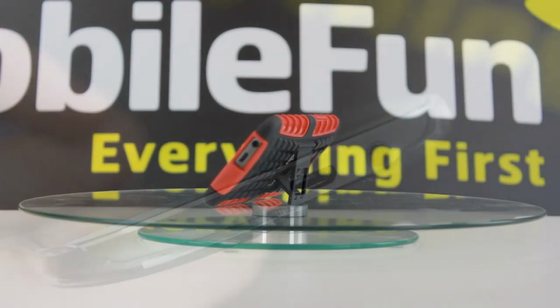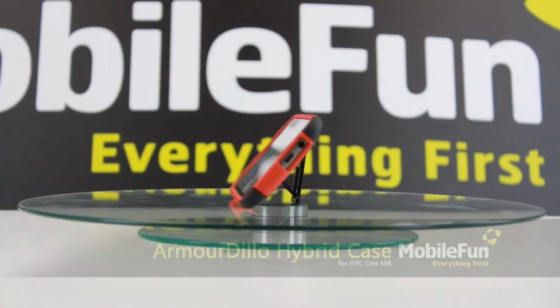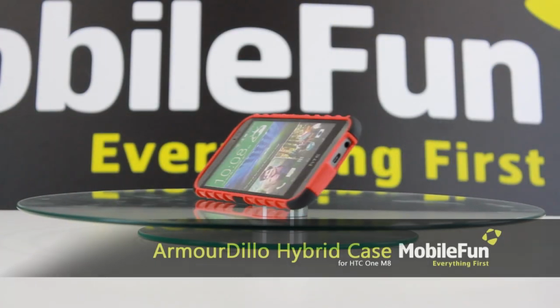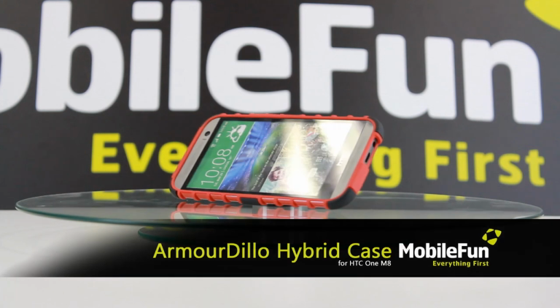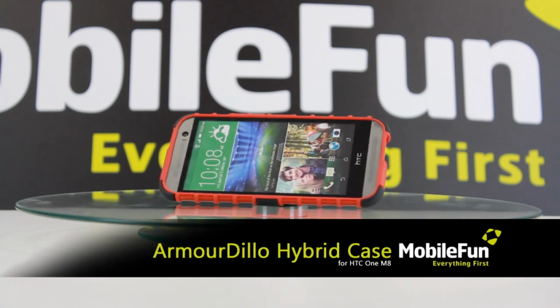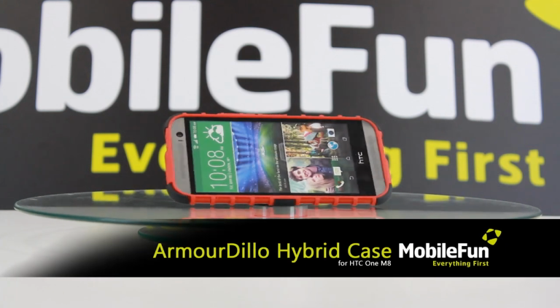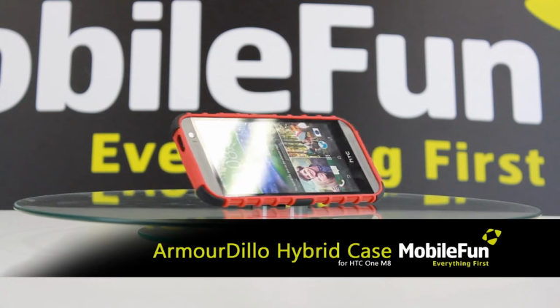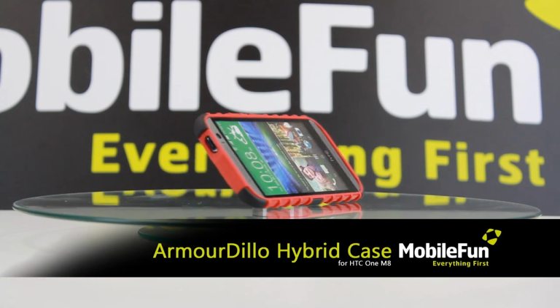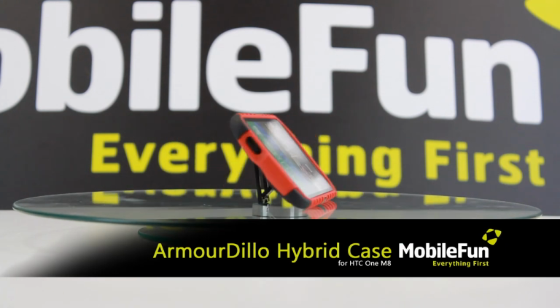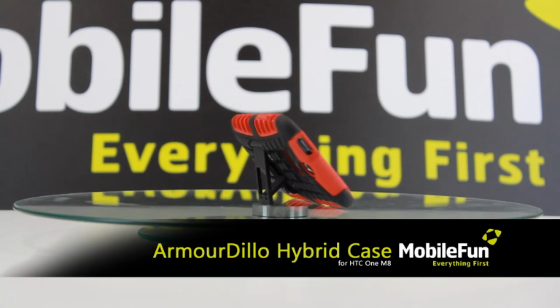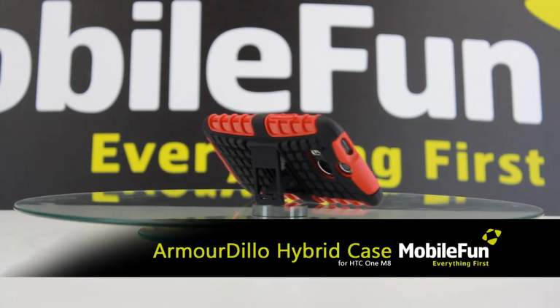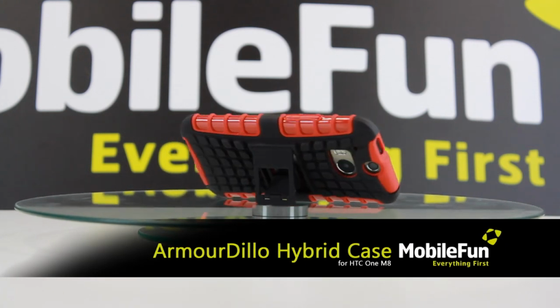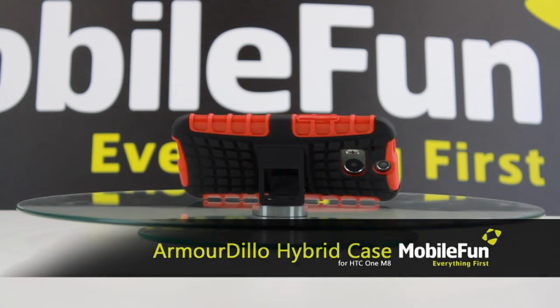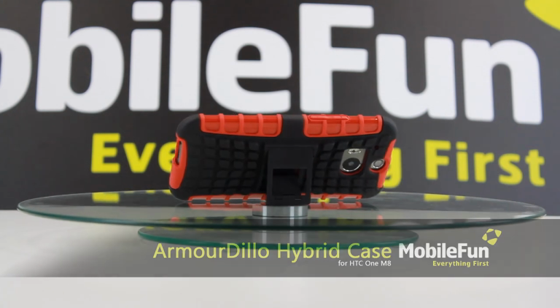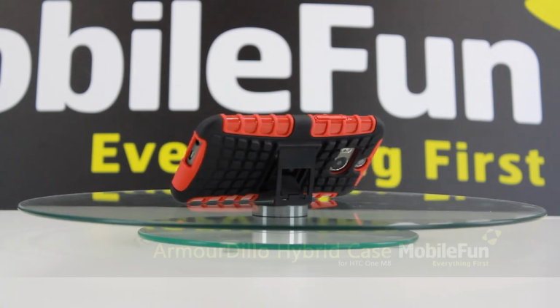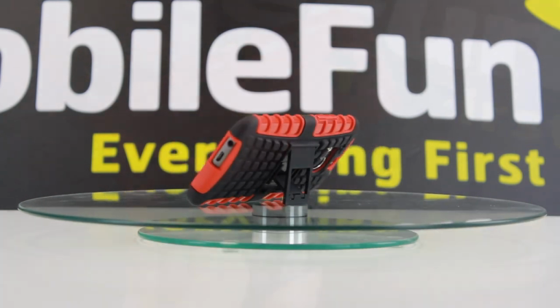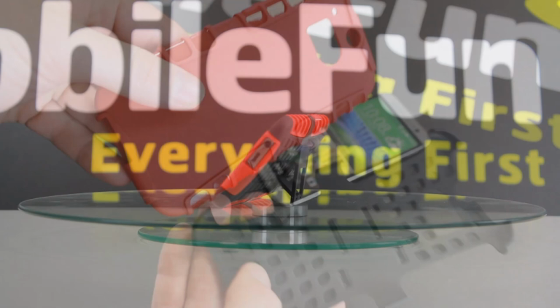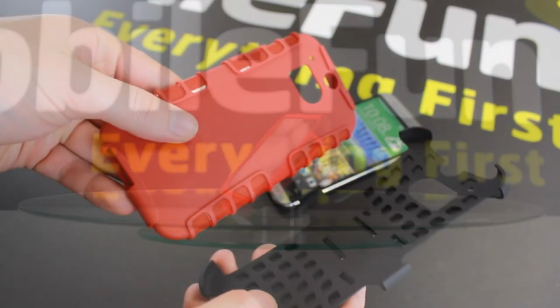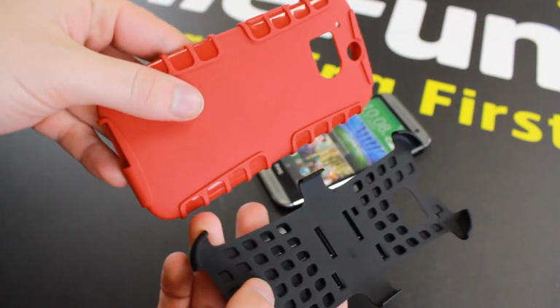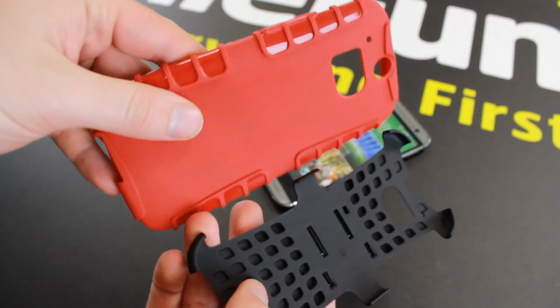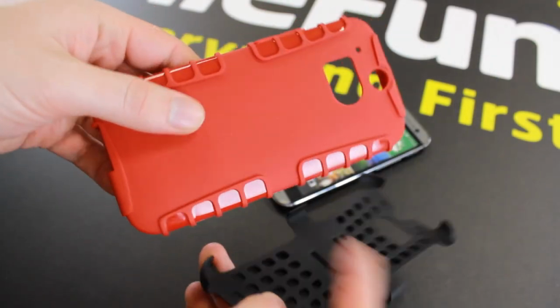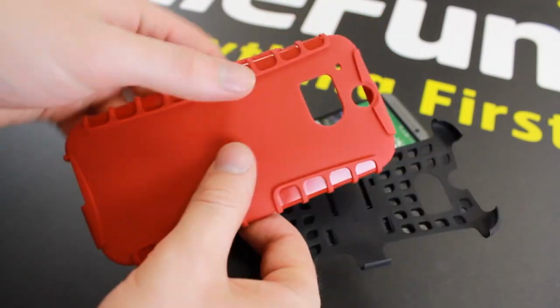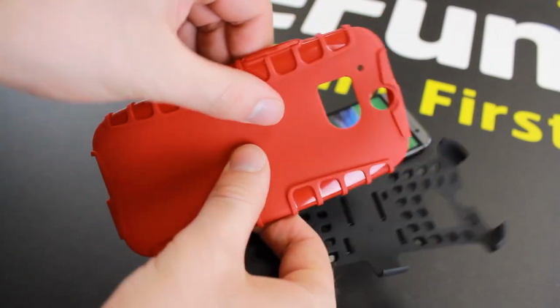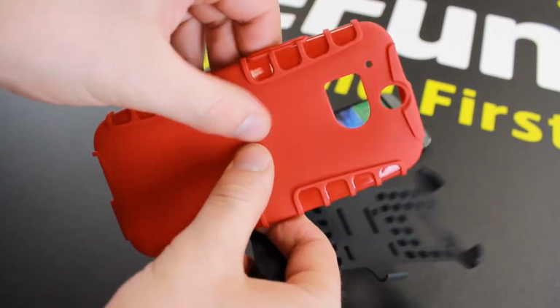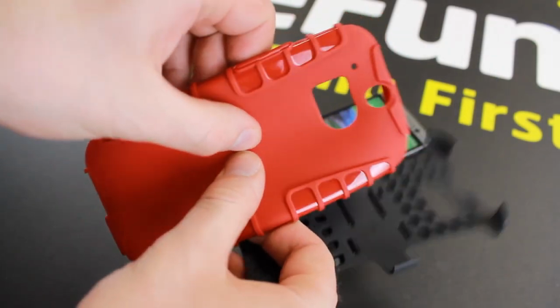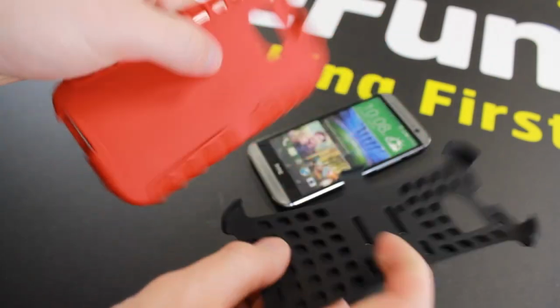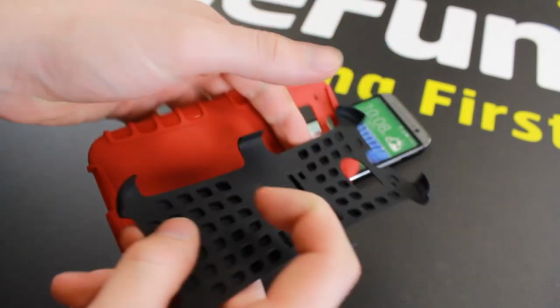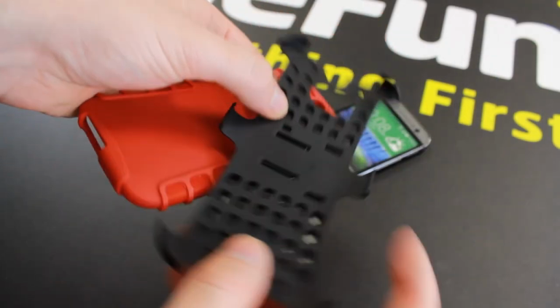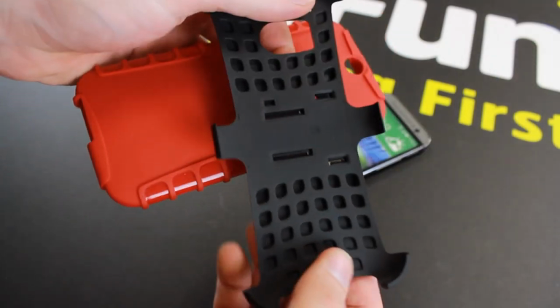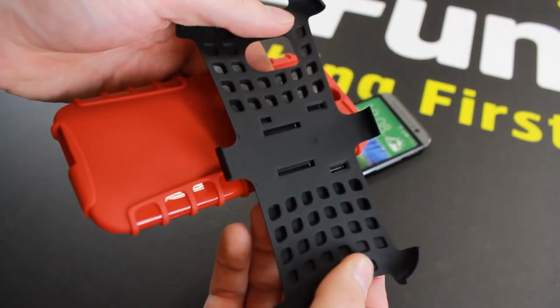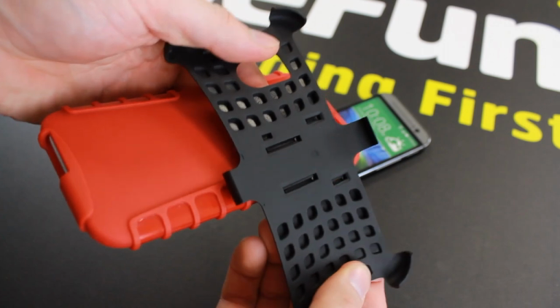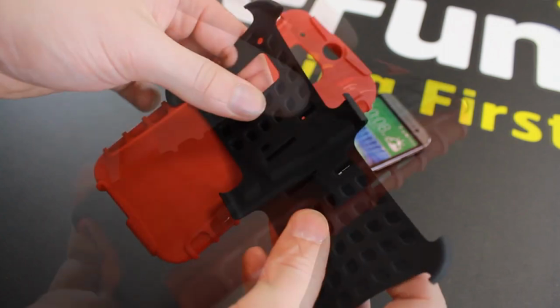Now we have the Armadillo Hybrid protective case in red. Featuring an impact resistant polycarbonate exoskeleton, the Armadillo Hybrid case protects your M8 from damage such as knocks, drops and bumps.